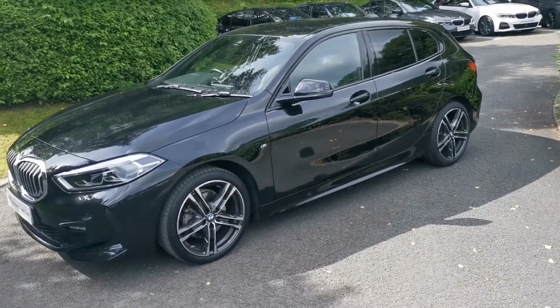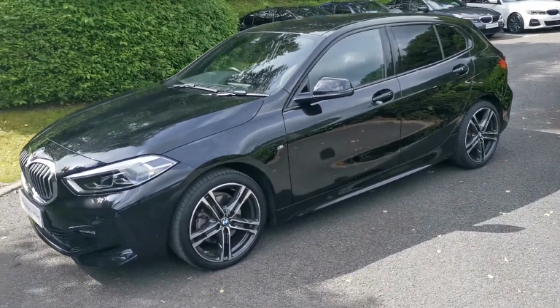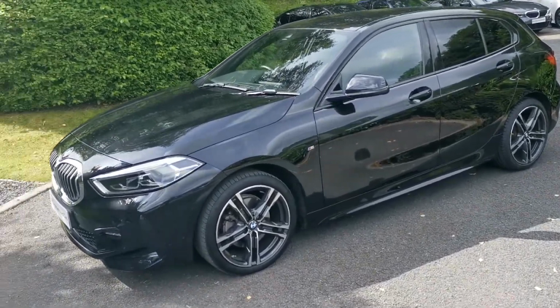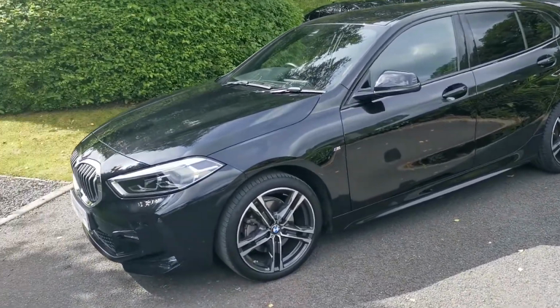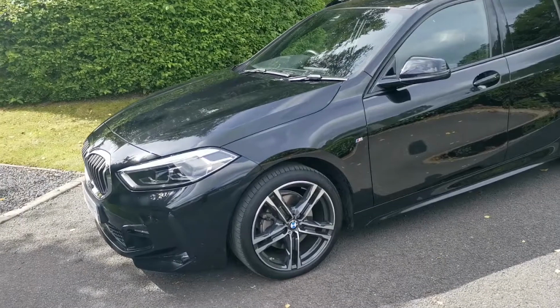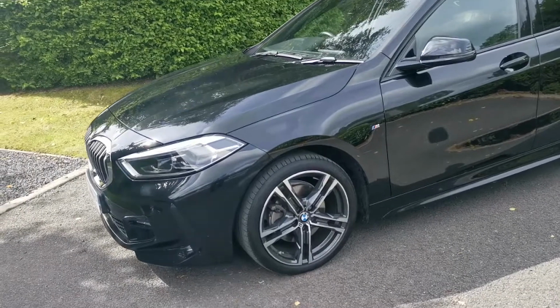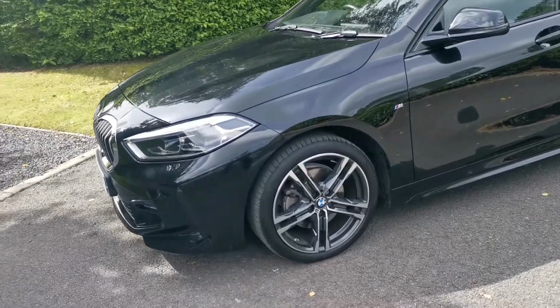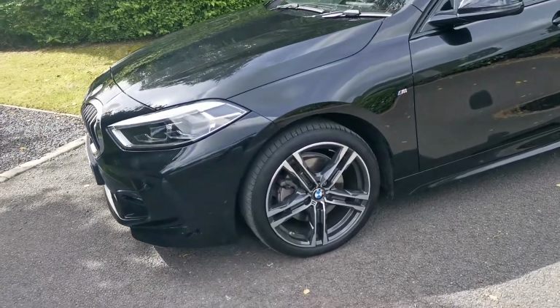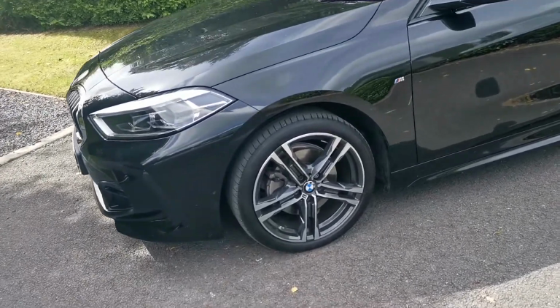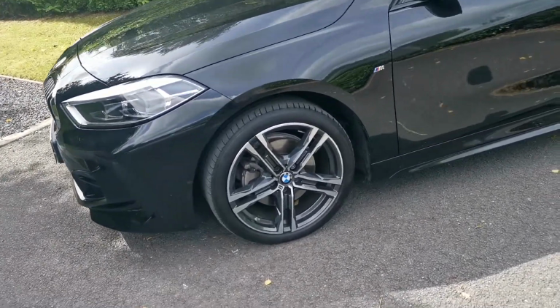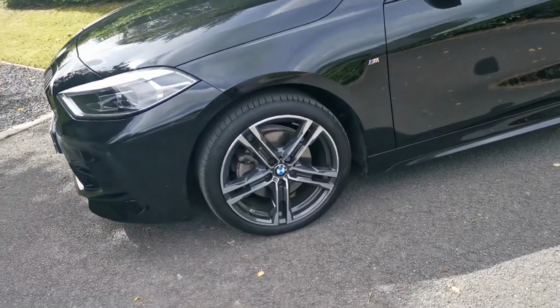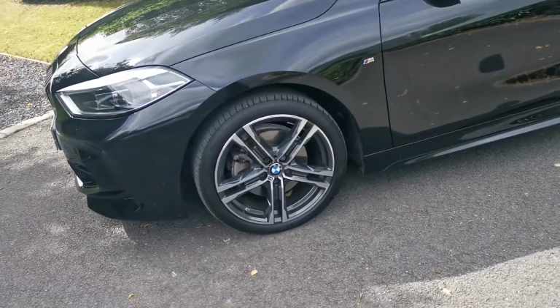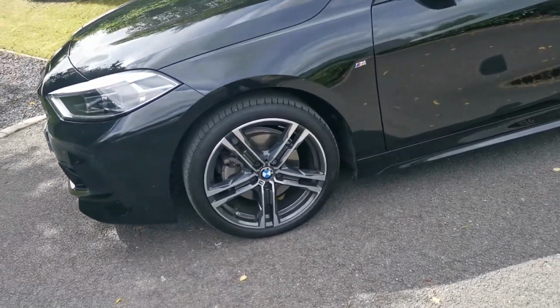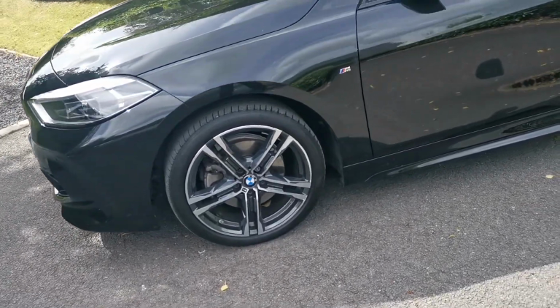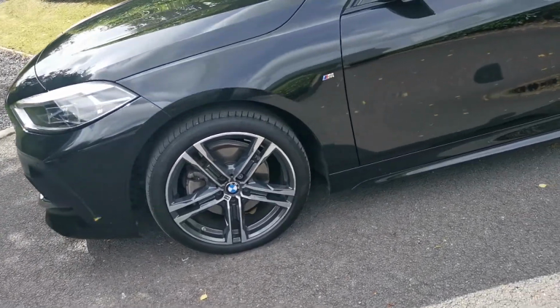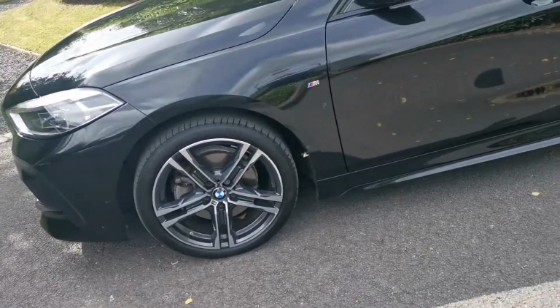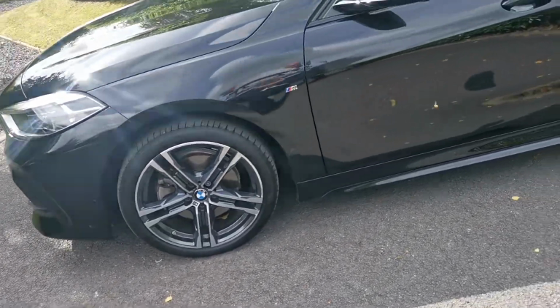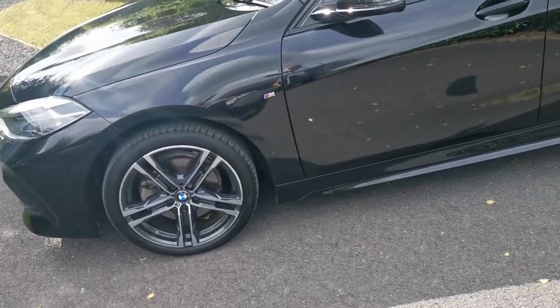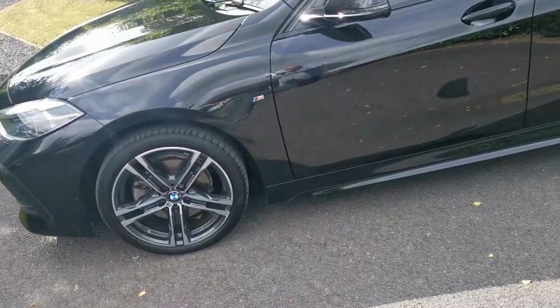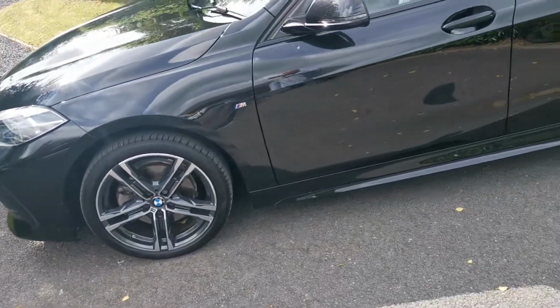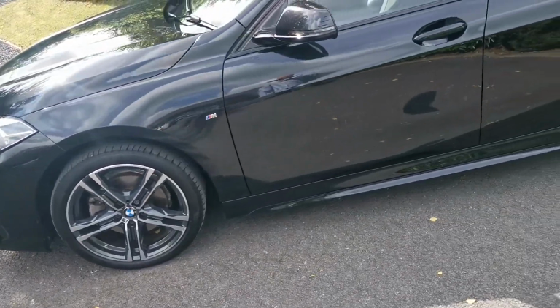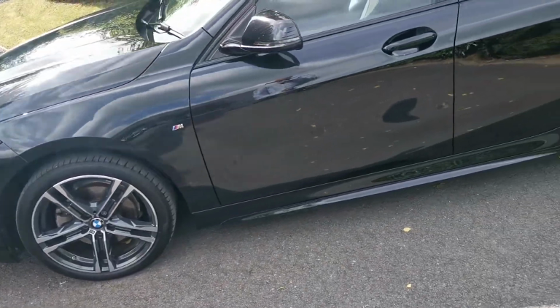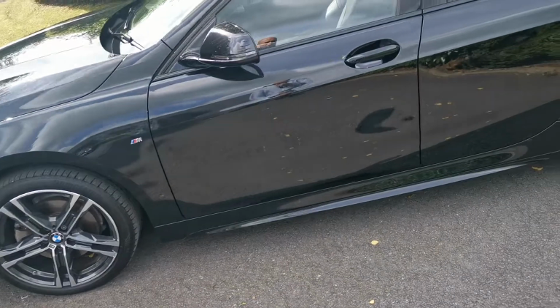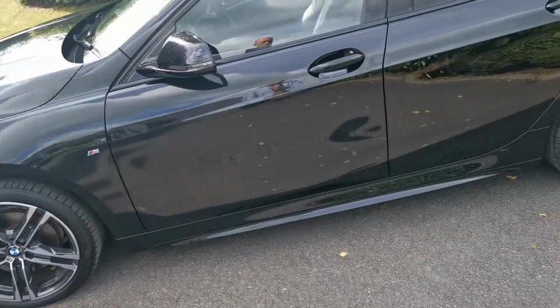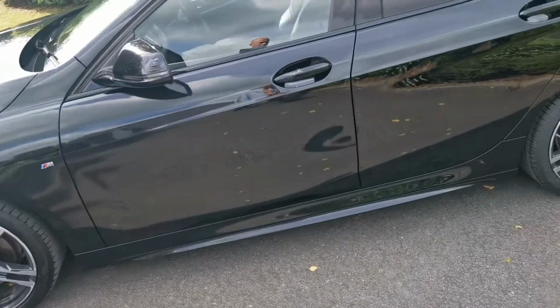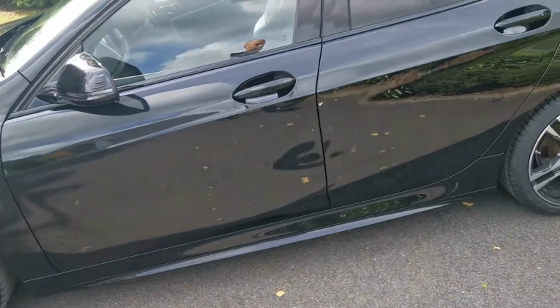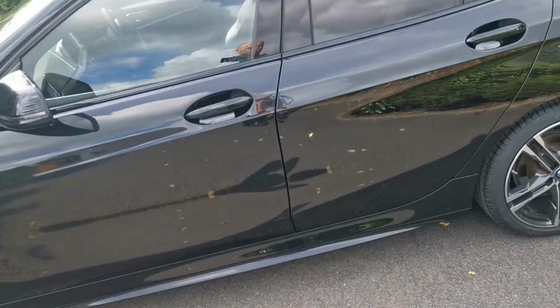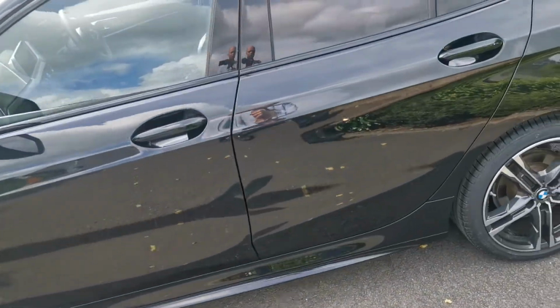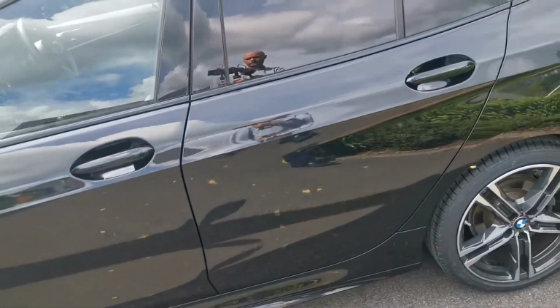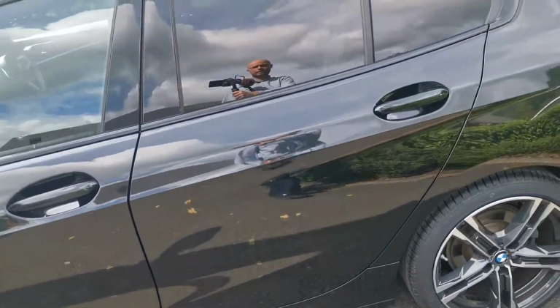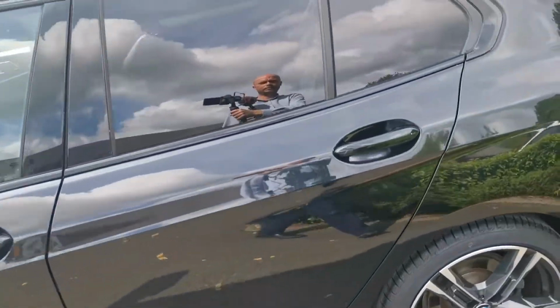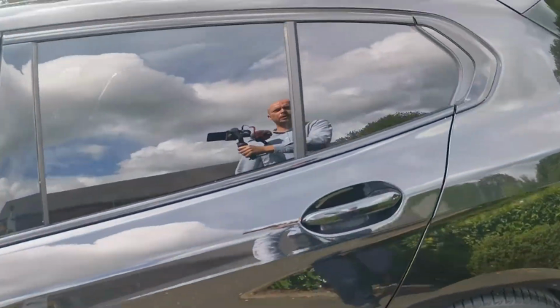This particular car has got the 18-inch M double-spoke alloy wheel with bi-coloured finish. This car also benefits from the rear sun protection glass — the rear tinted windows.